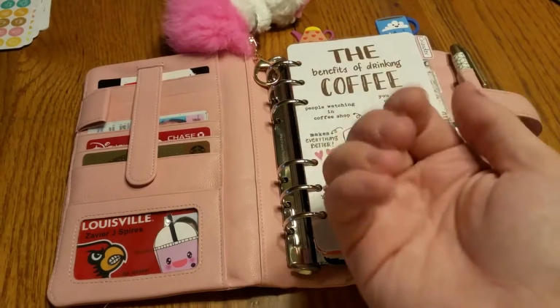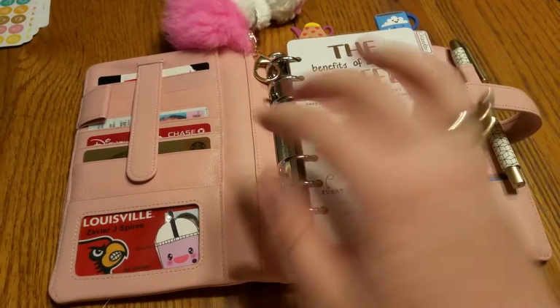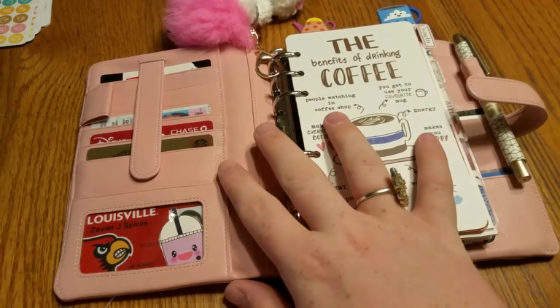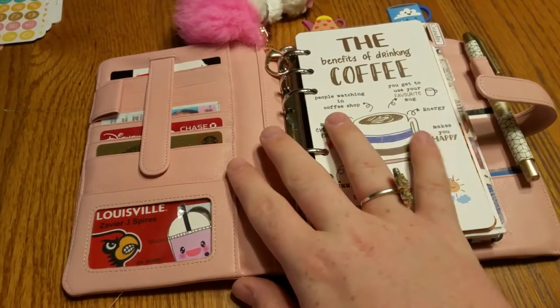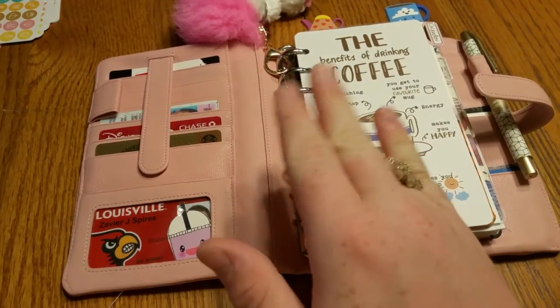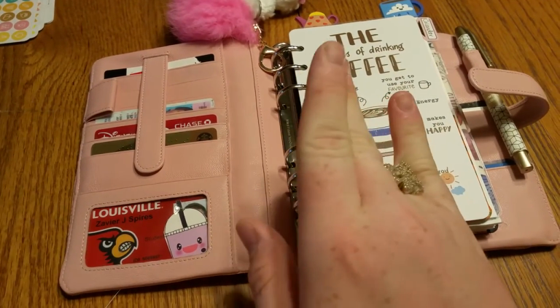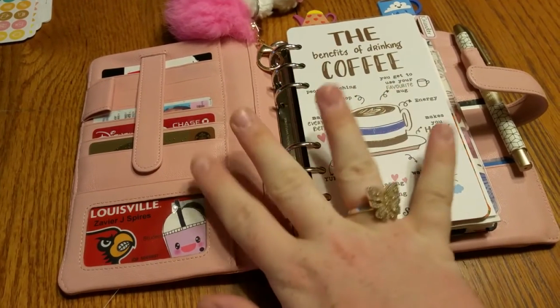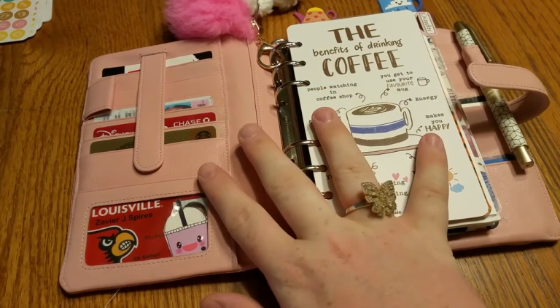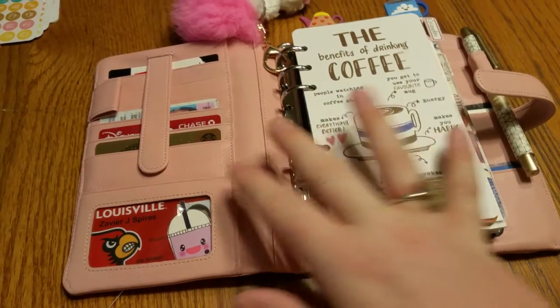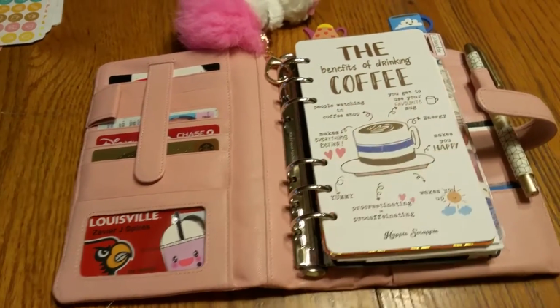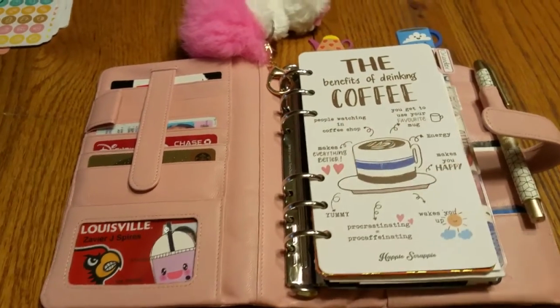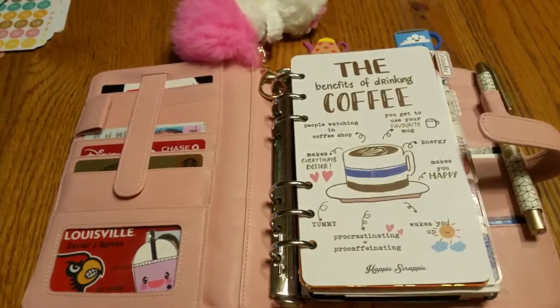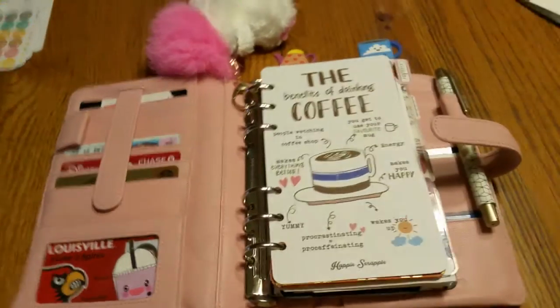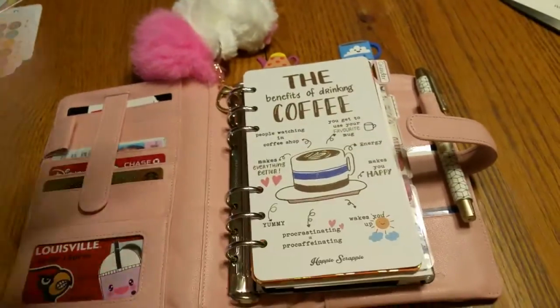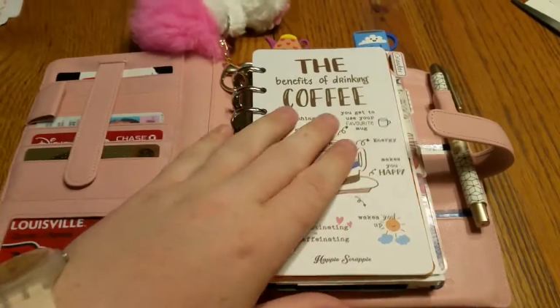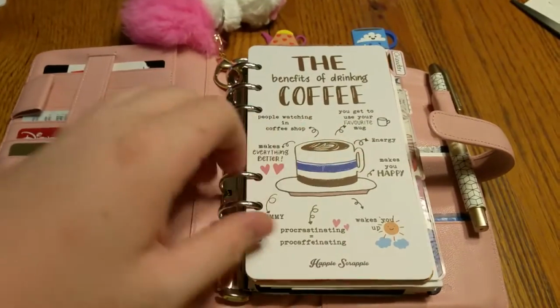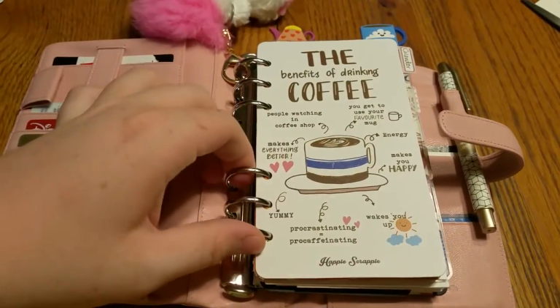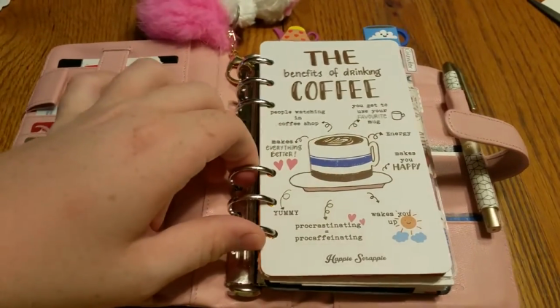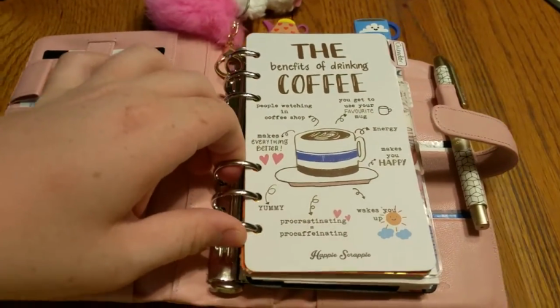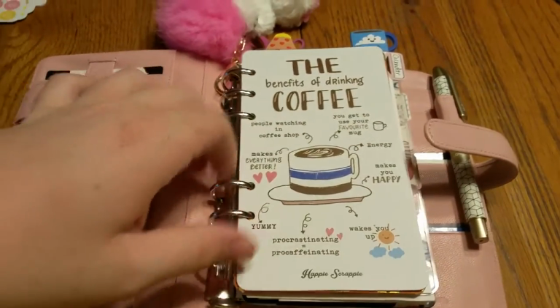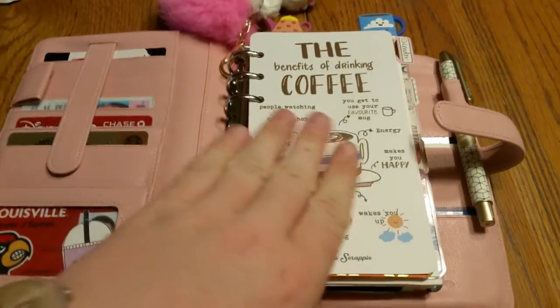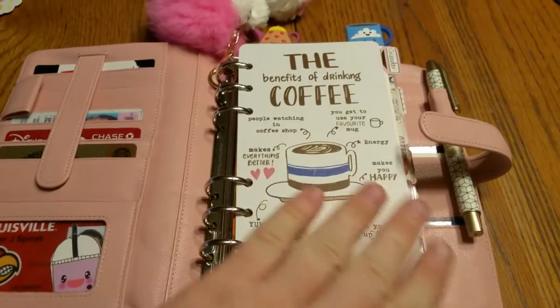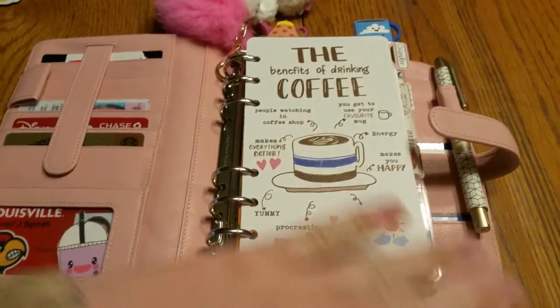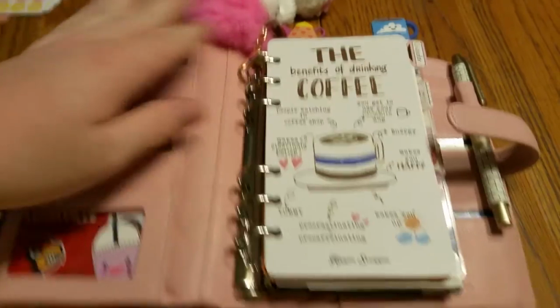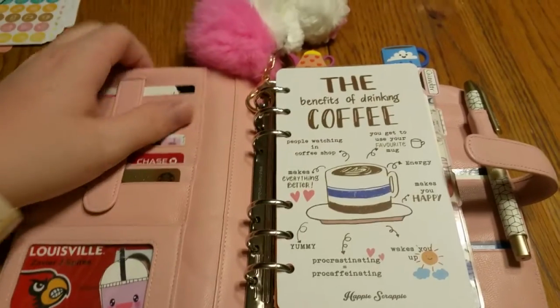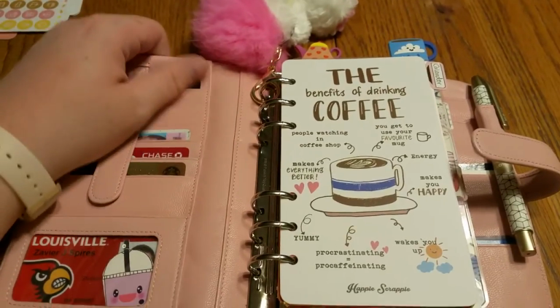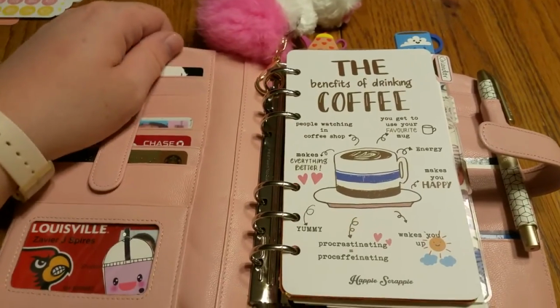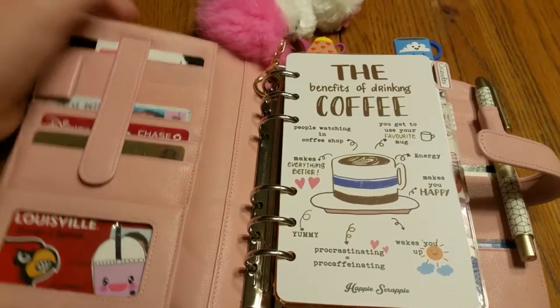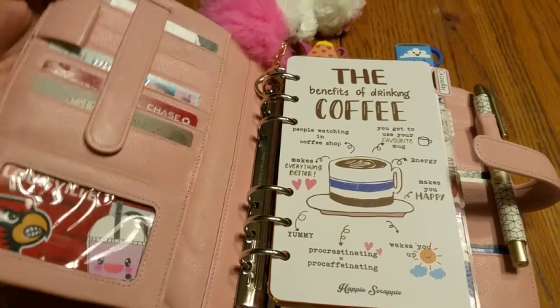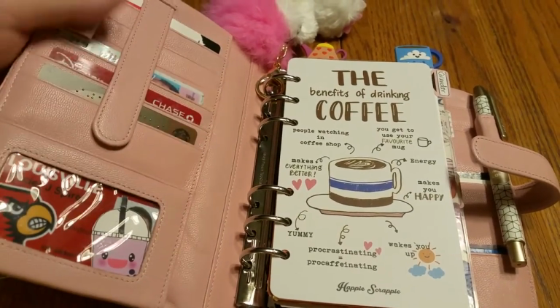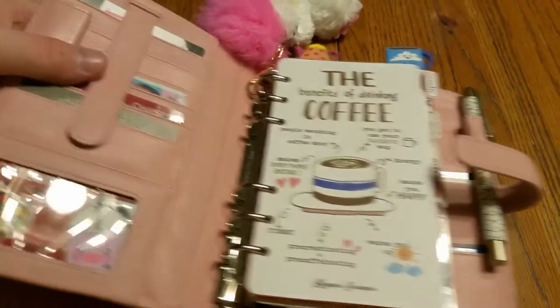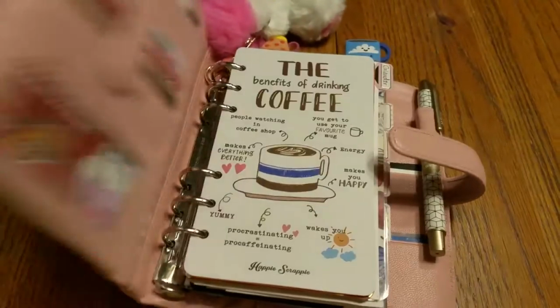Hi guys, welcome to Planning Incorporated. Today I'm going to talk about my end of One Book July setup and how my project has changed completely and why you can see a new planner here.